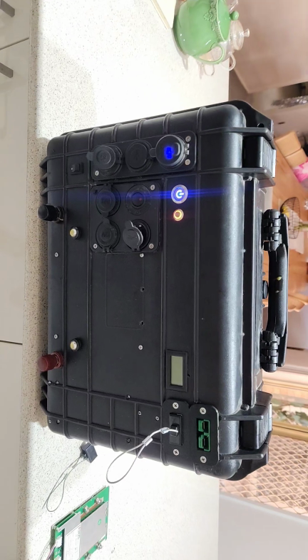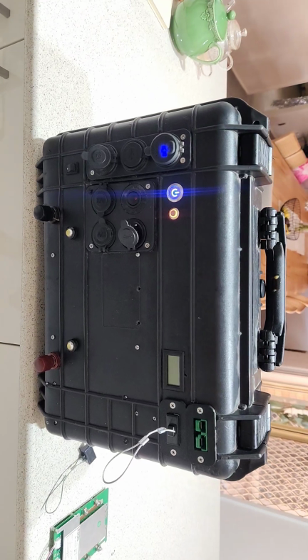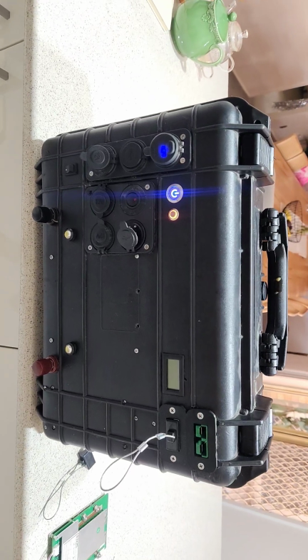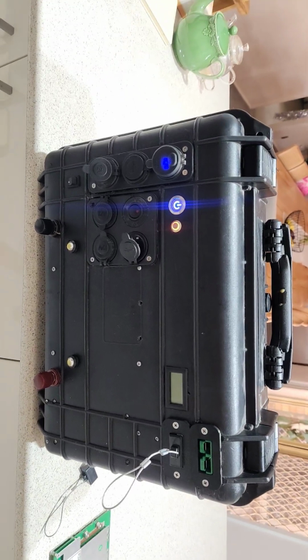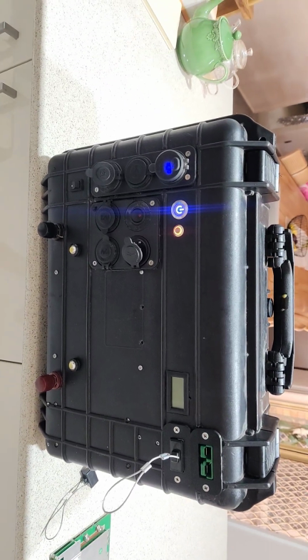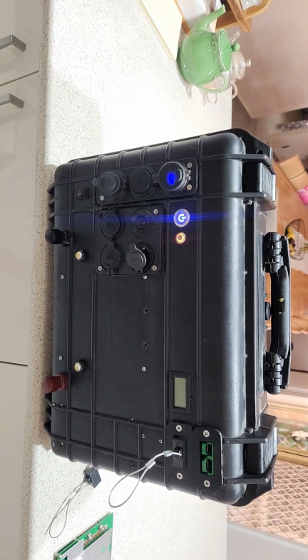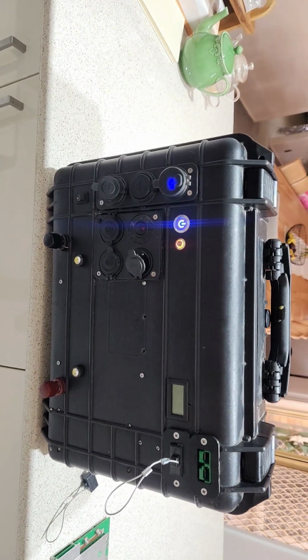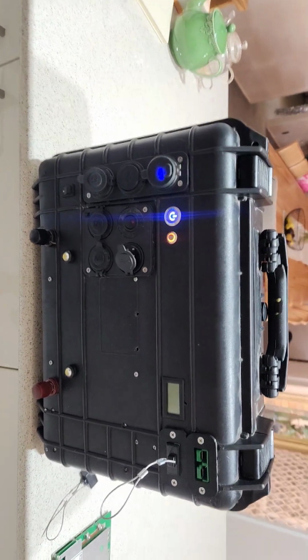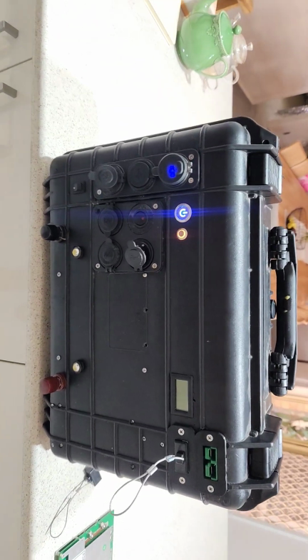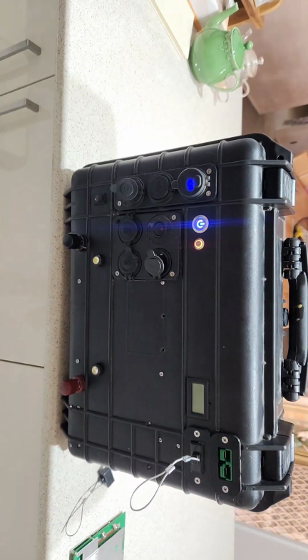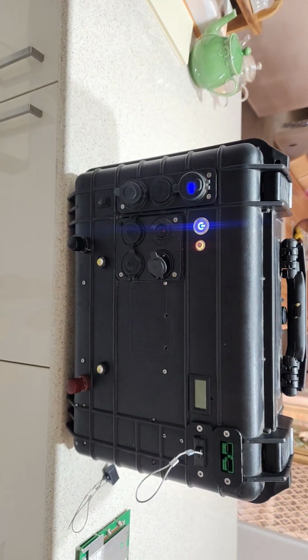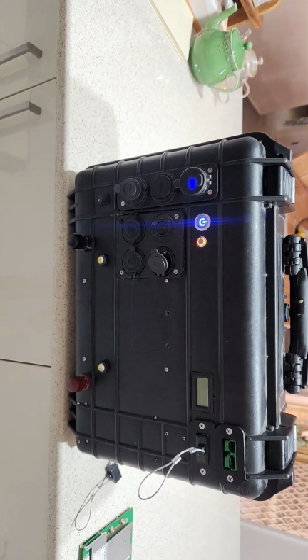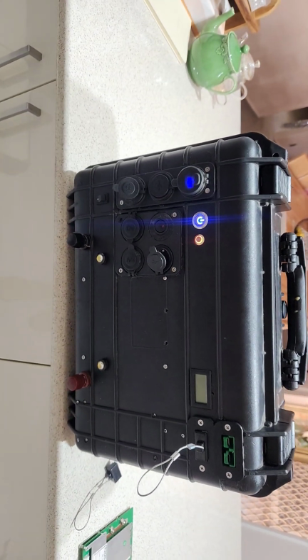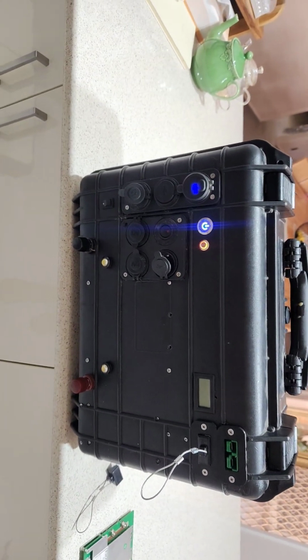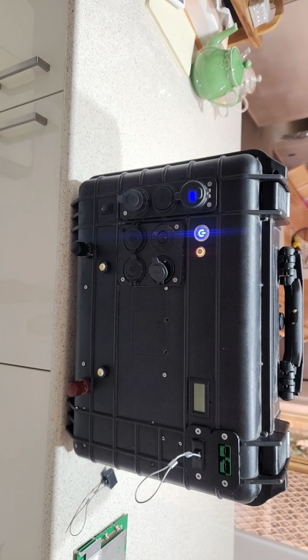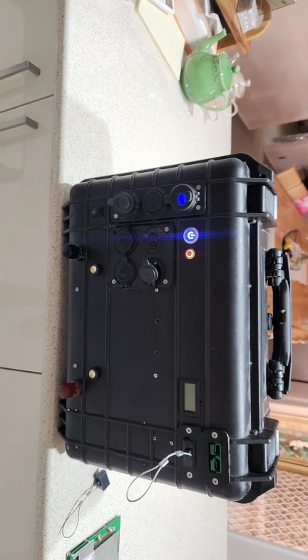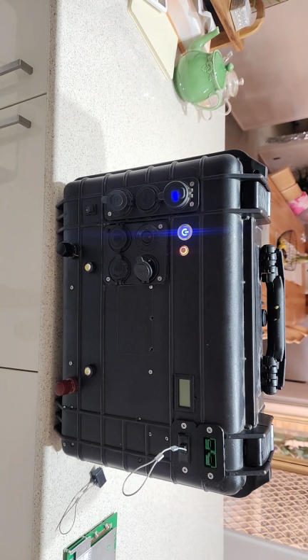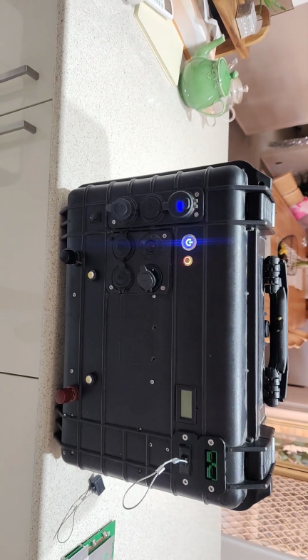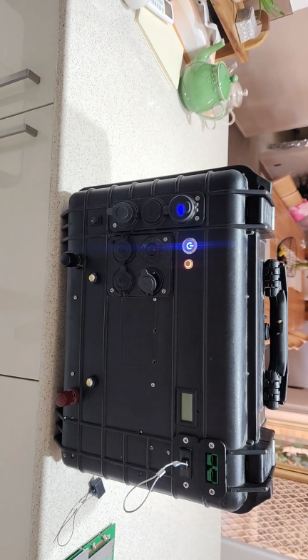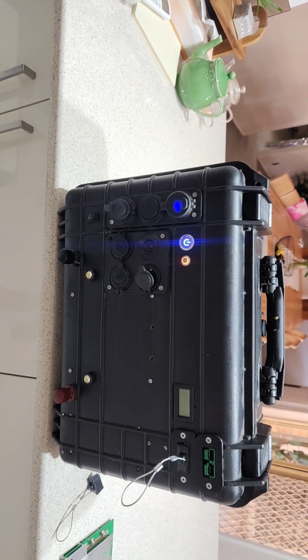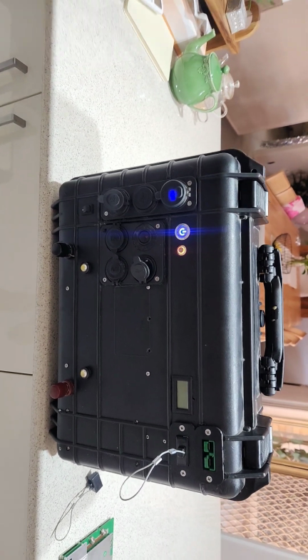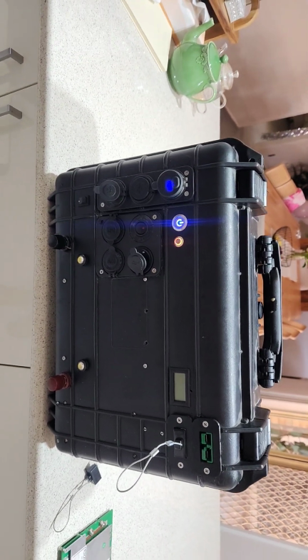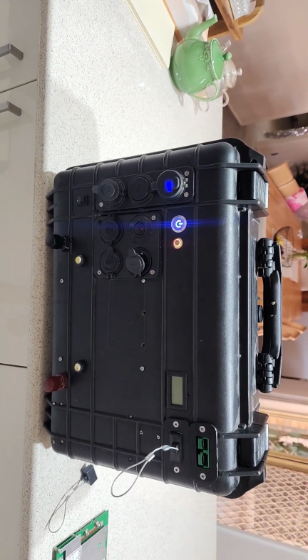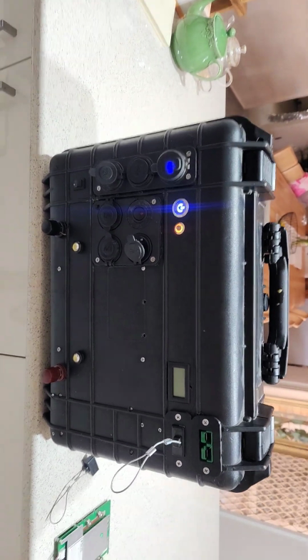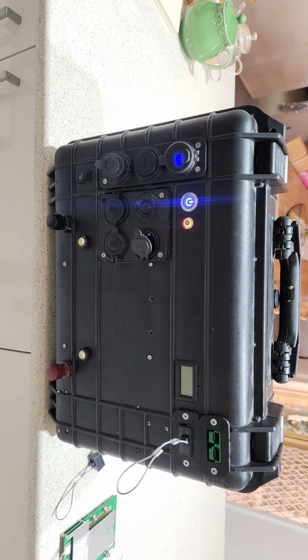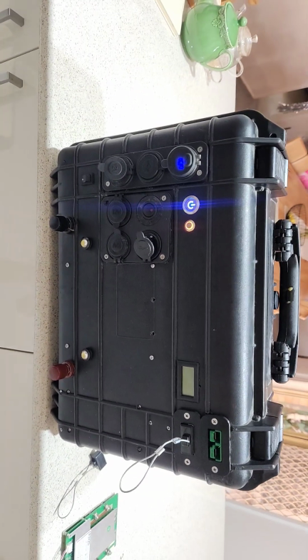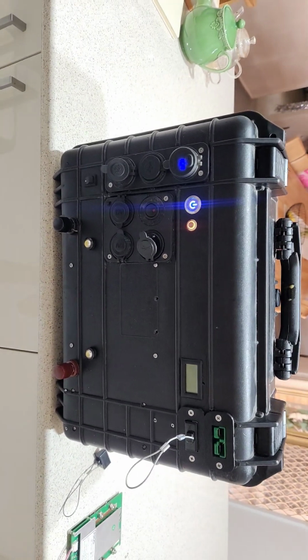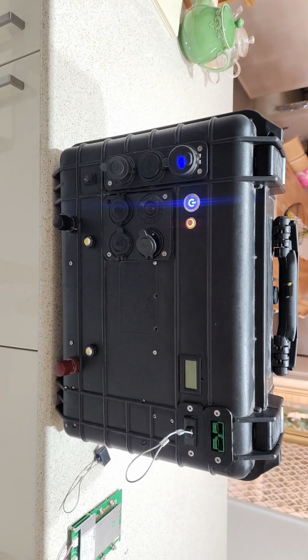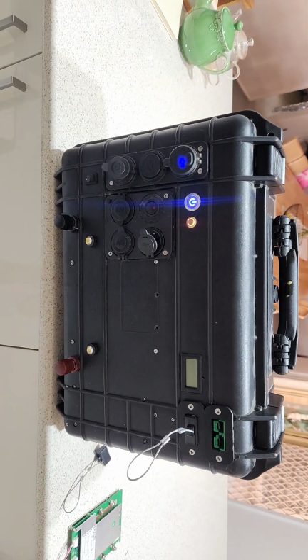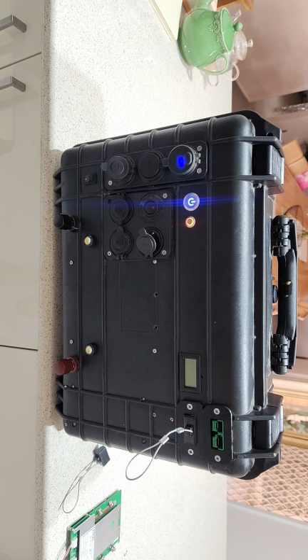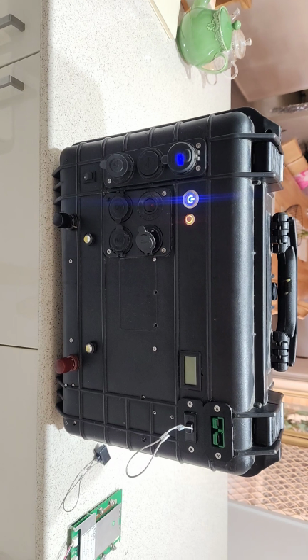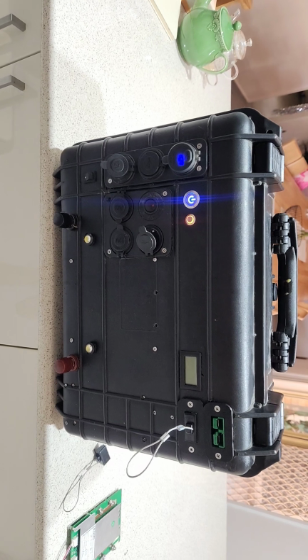Hey guys, welcome back to the channel and happy new year to you all, wherever you are. Hope 2026 is a good one for you. This is just going to be a quick video update on the battery box I built about six or seven years ago.